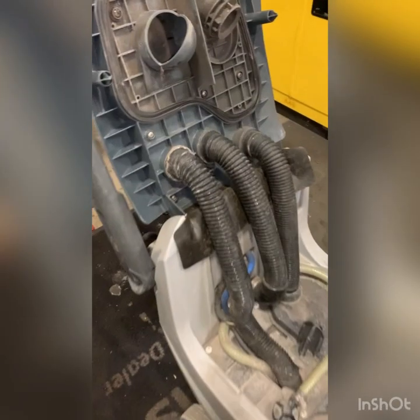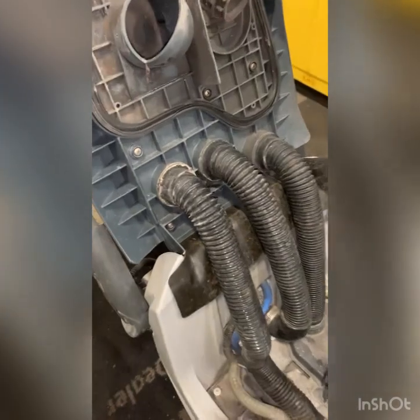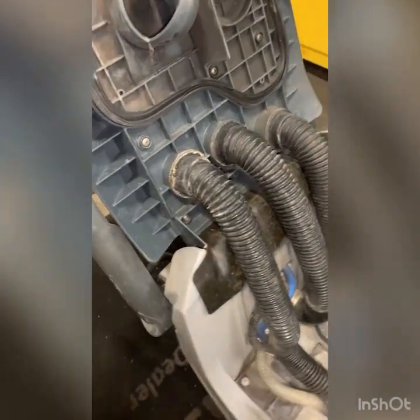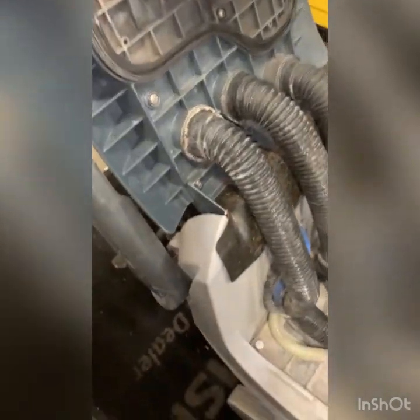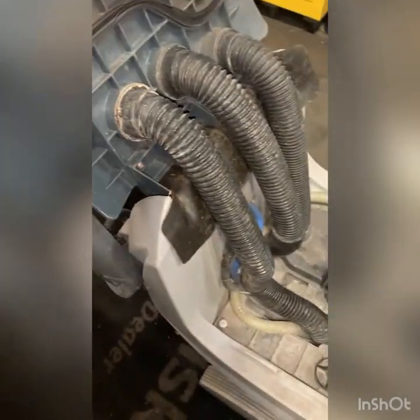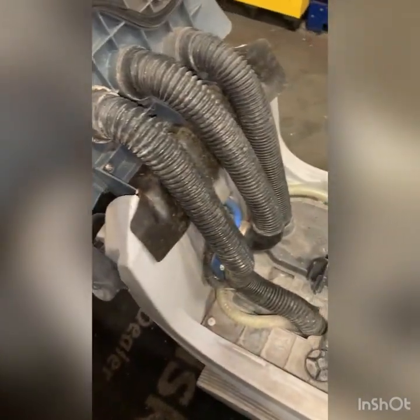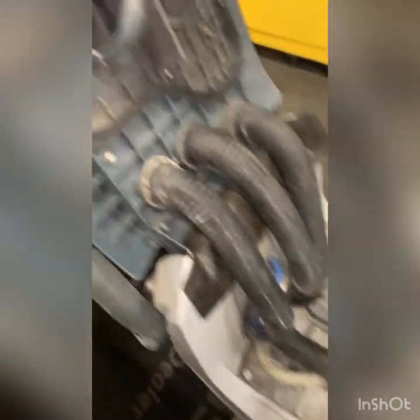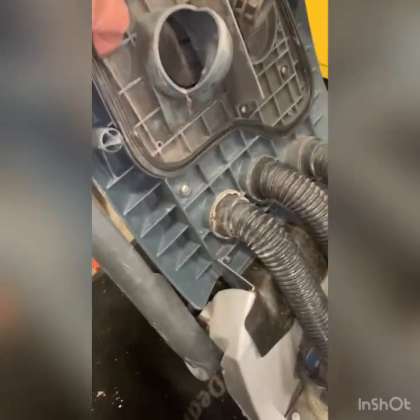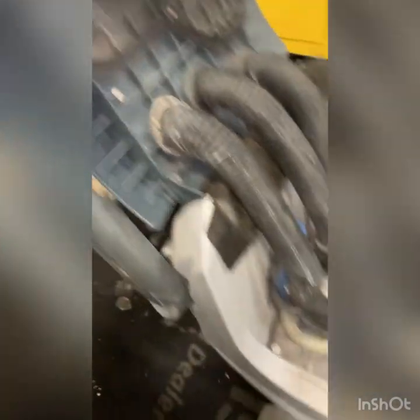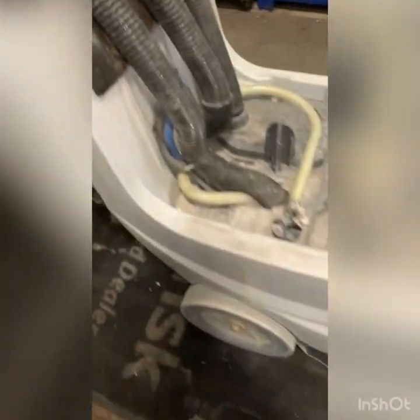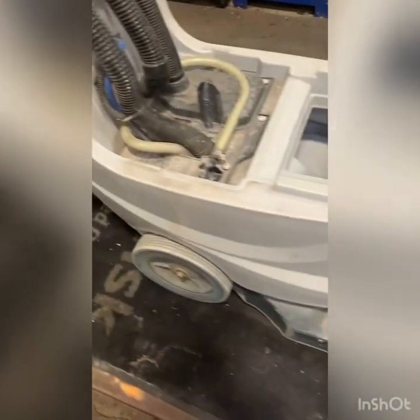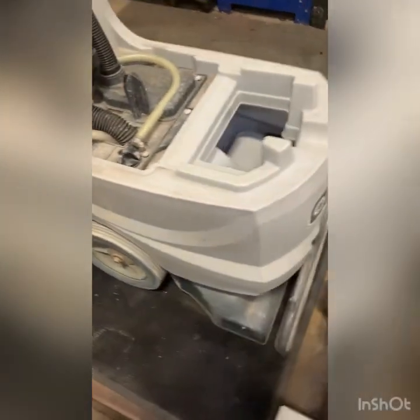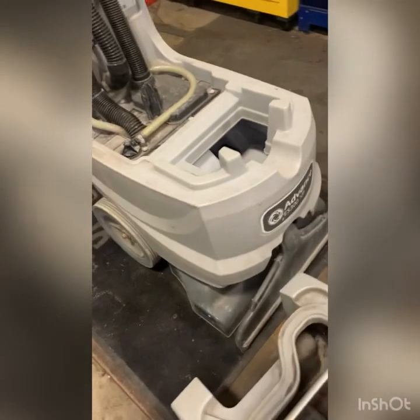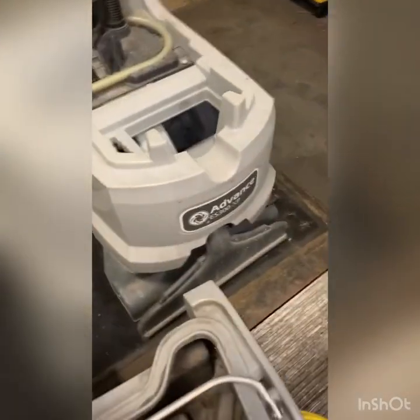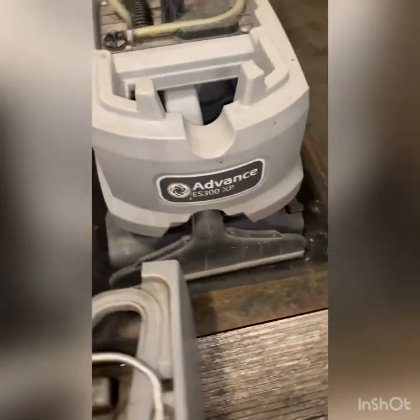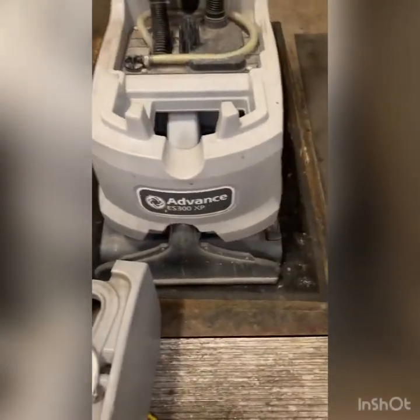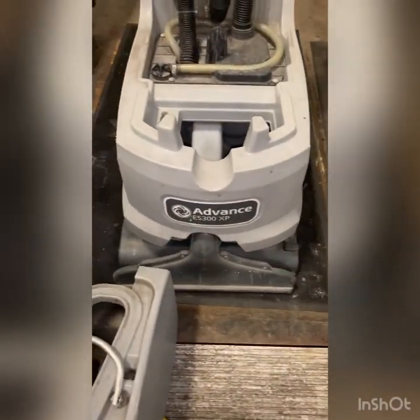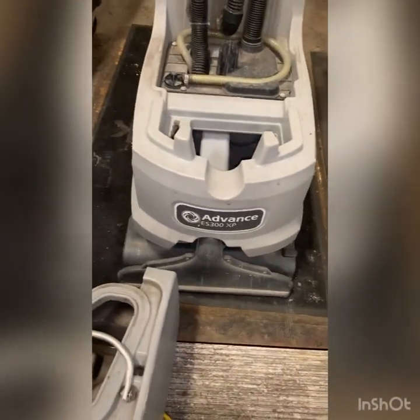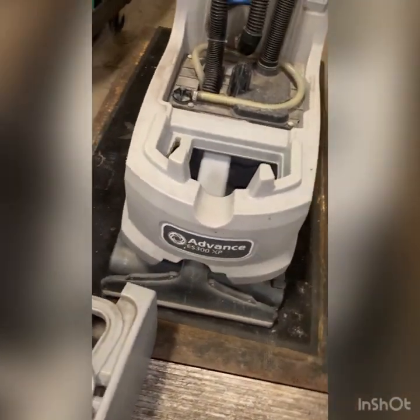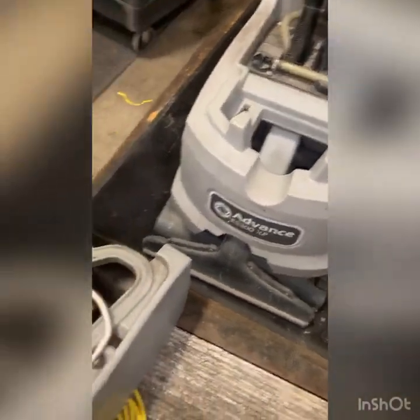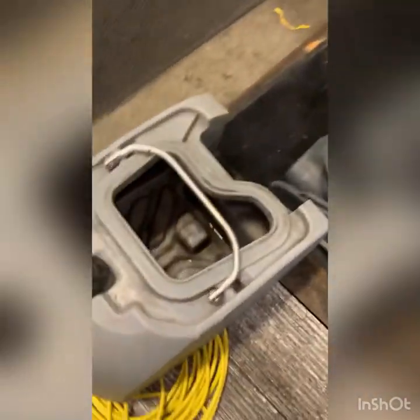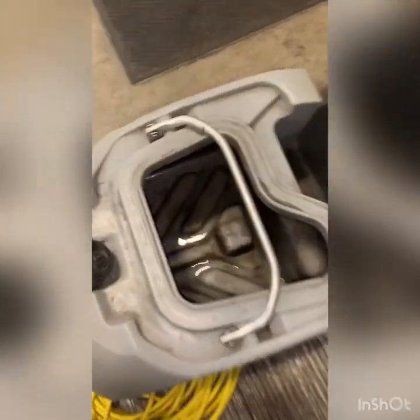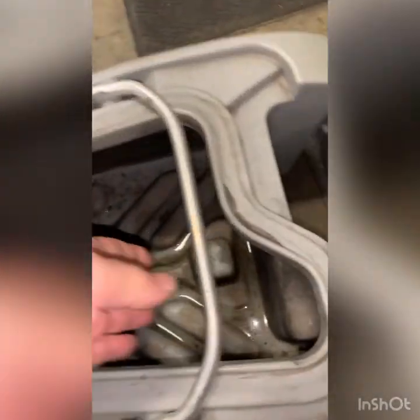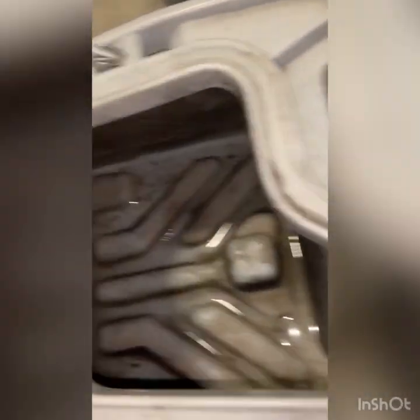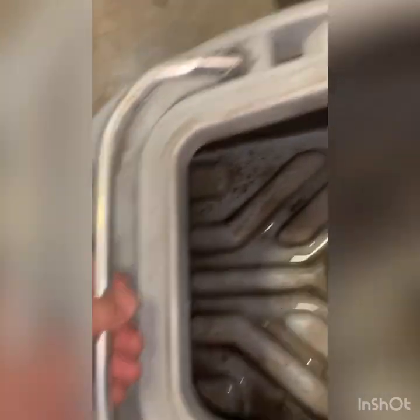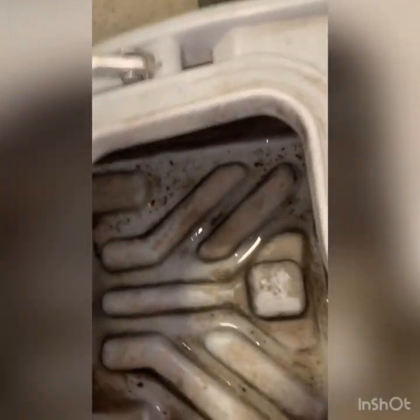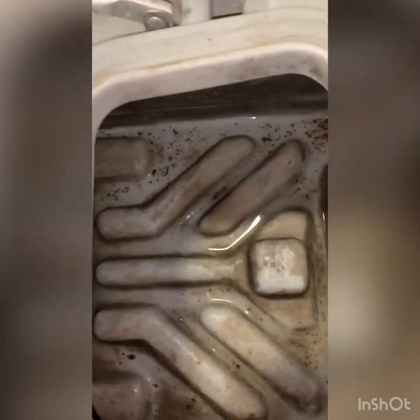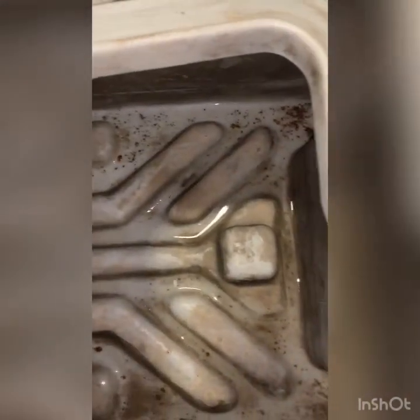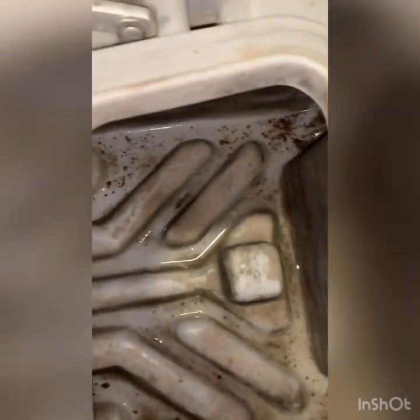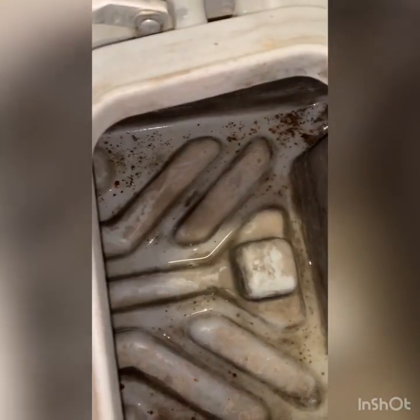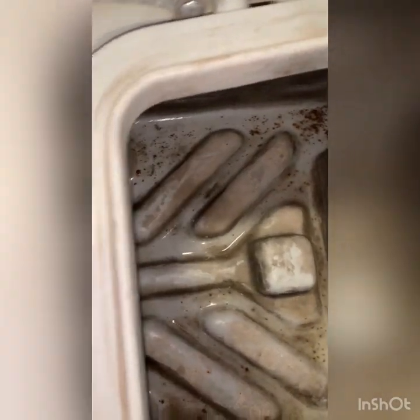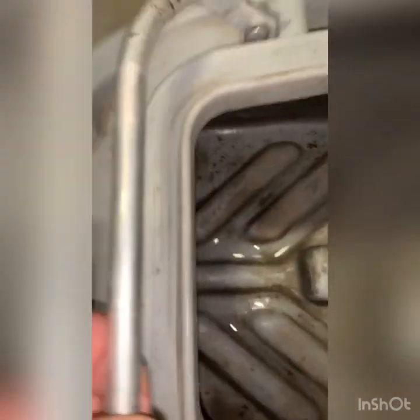Good morning, welcome back. We have an ES 300 XP extractor. Looking at the recovery tank, it doesn't look like they were cleaning it out very well.